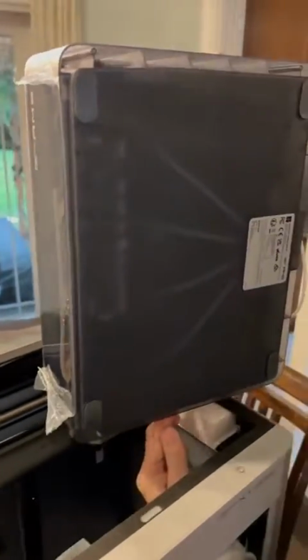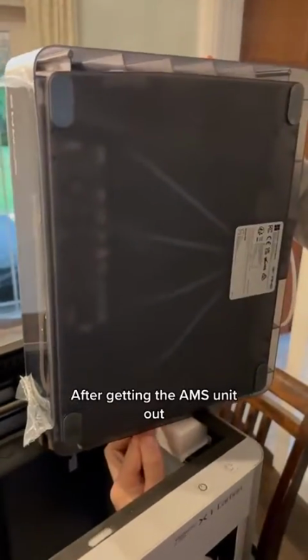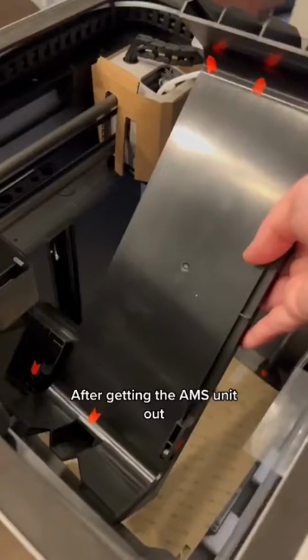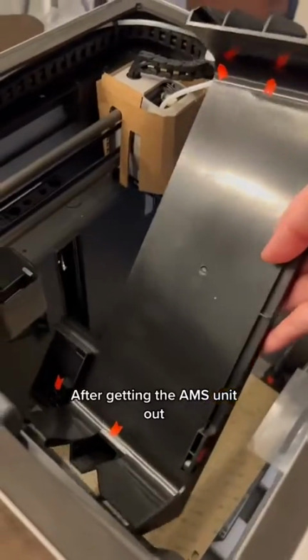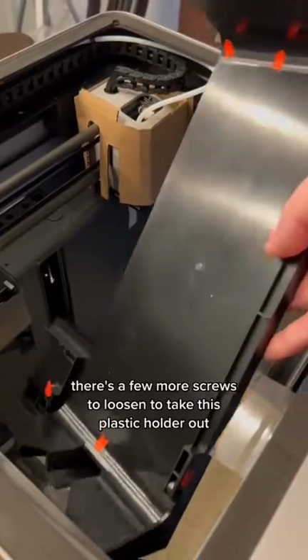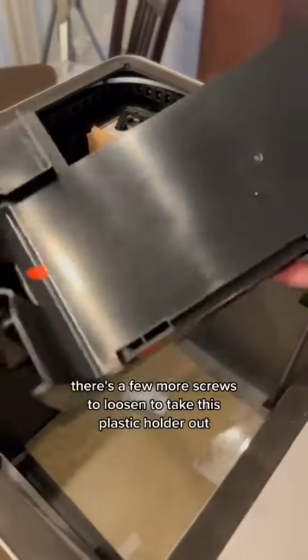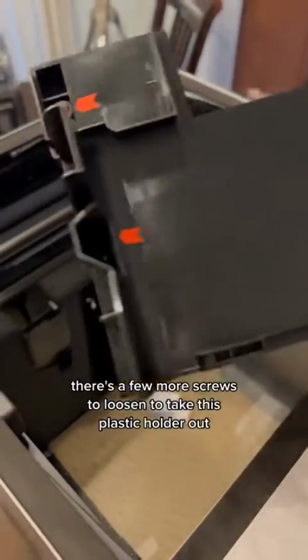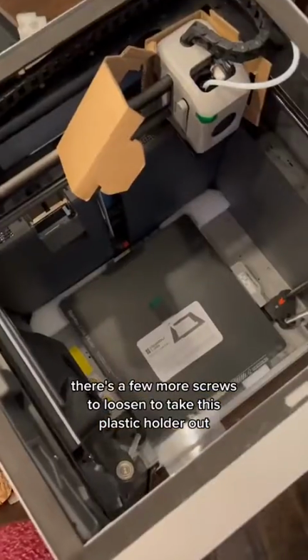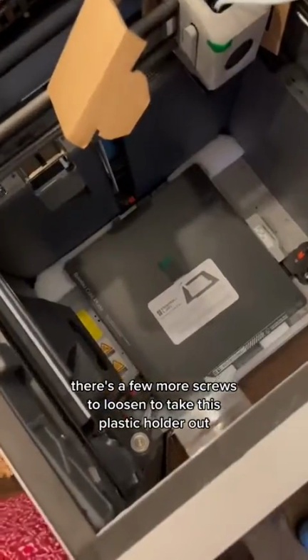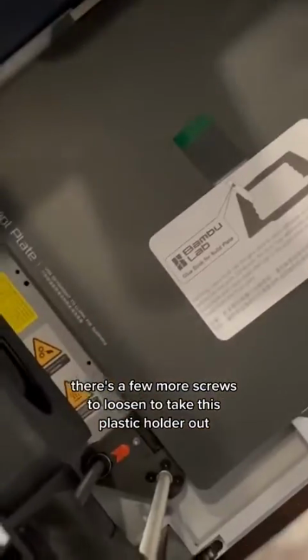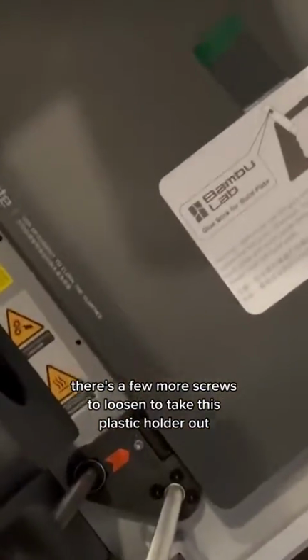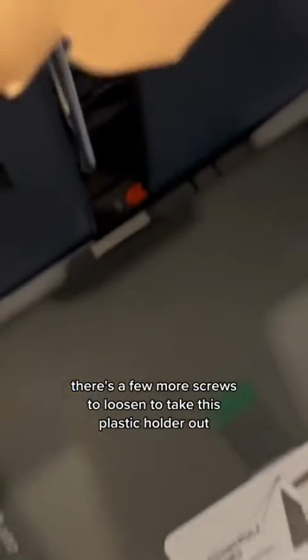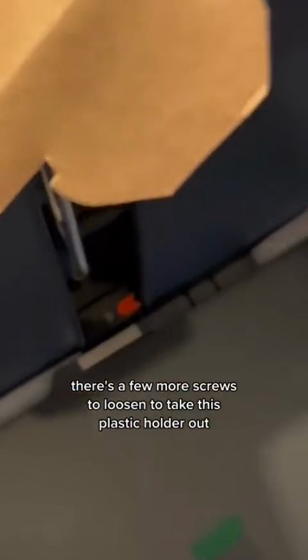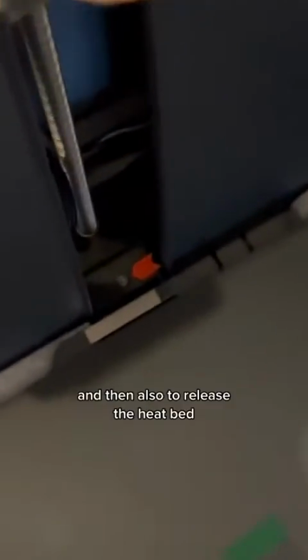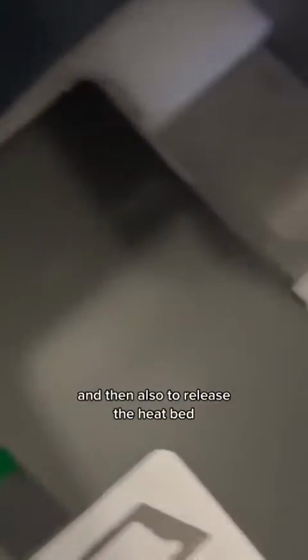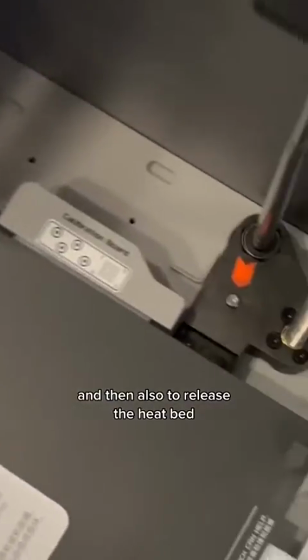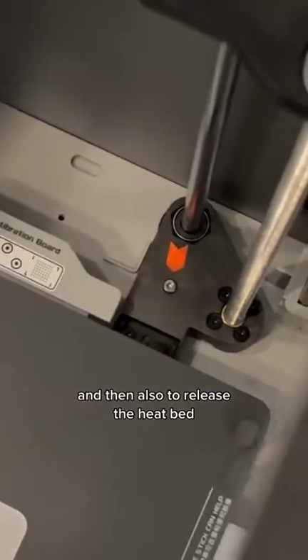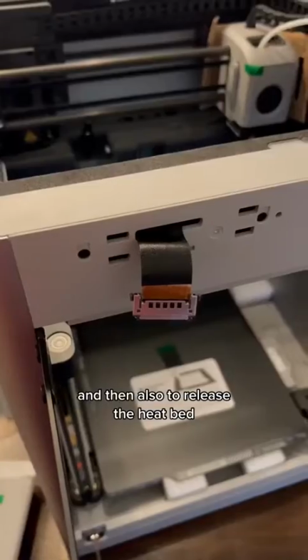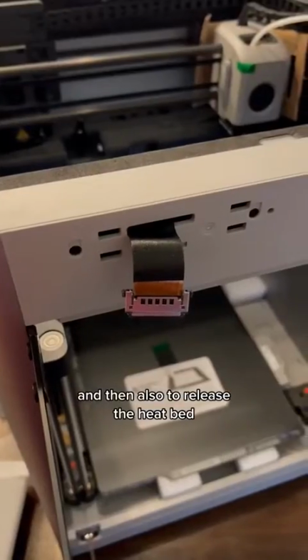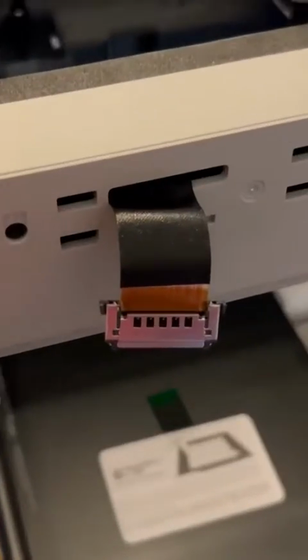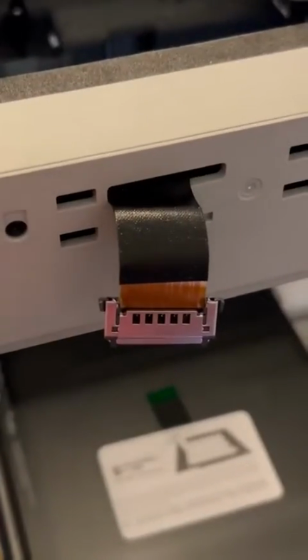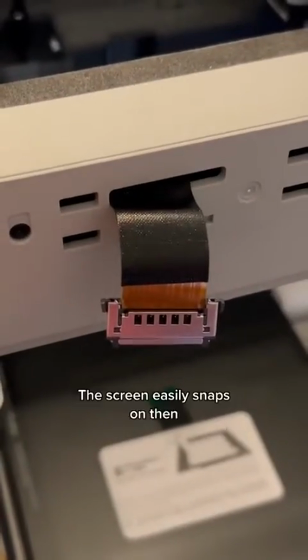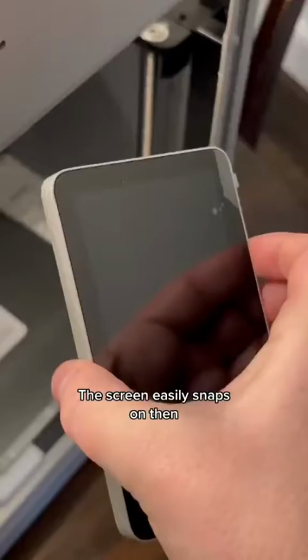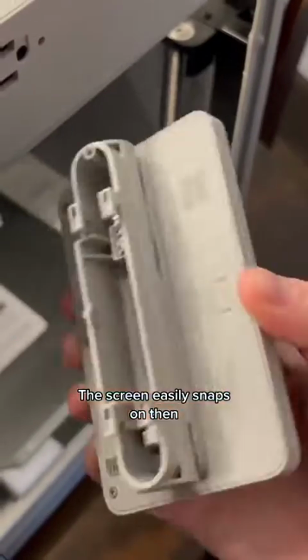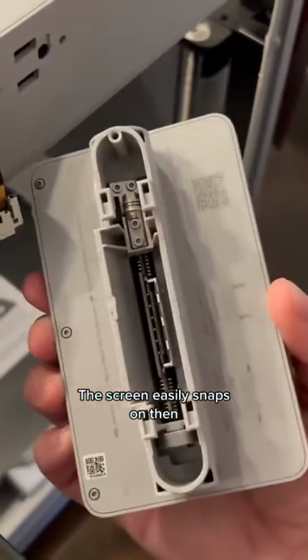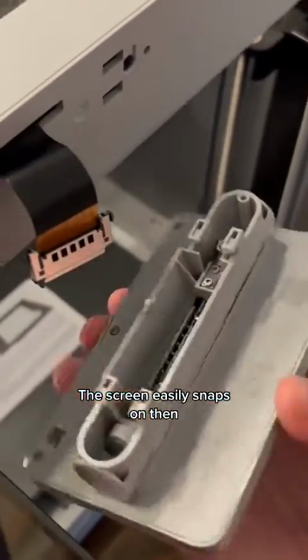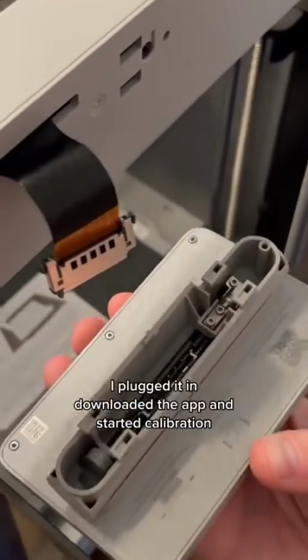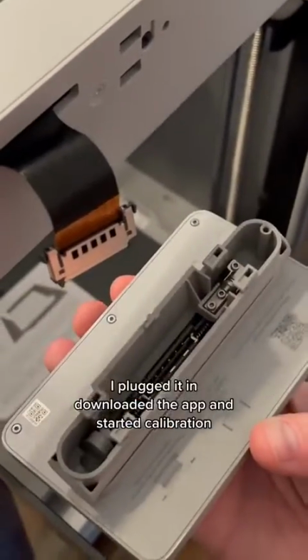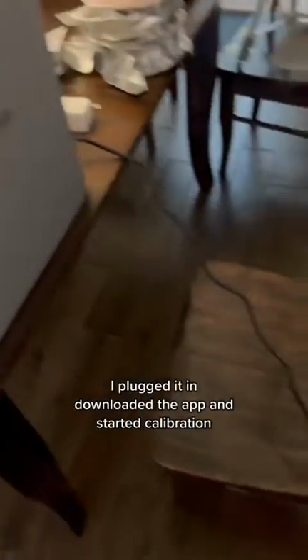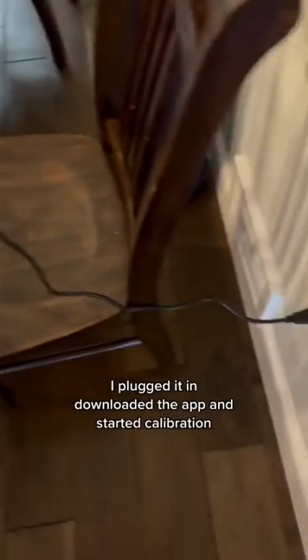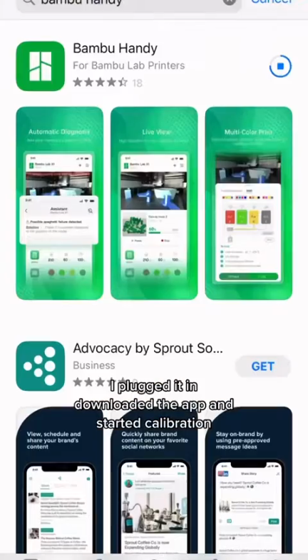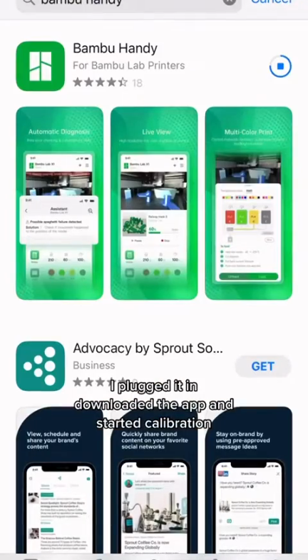After getting the AMS unit out, there are a few more screws to loosen to take this plastic holder out, and then also to release the heat bed. The screen easily snaps on. Then I plugged it in, downloaded the app, and started calibration.